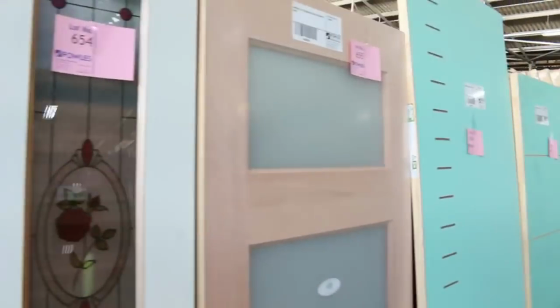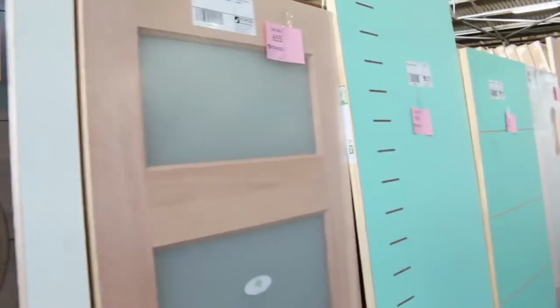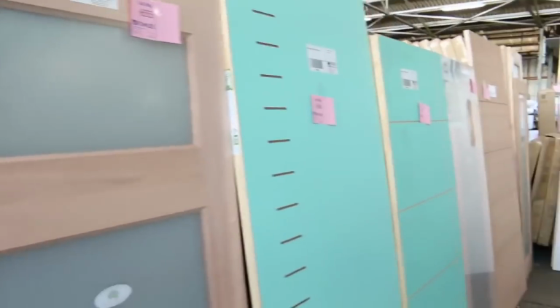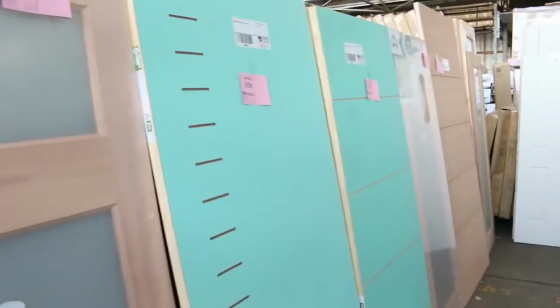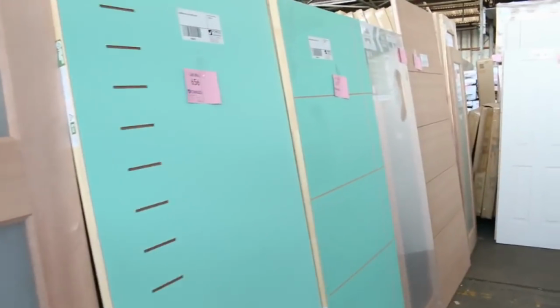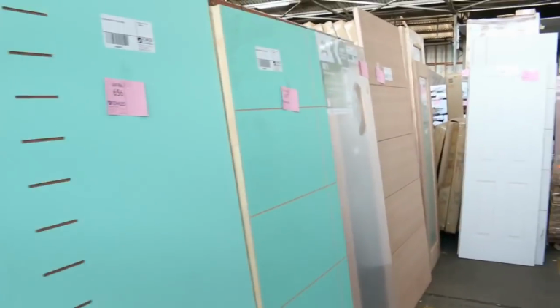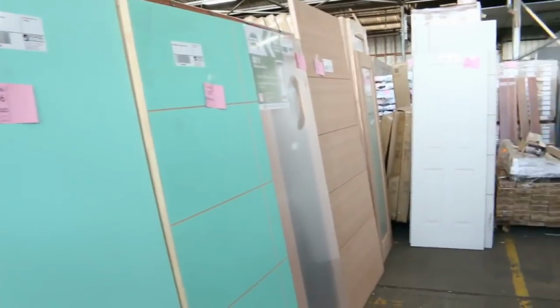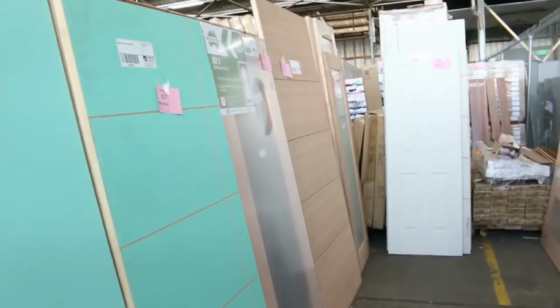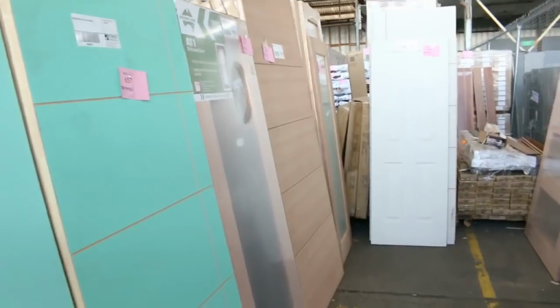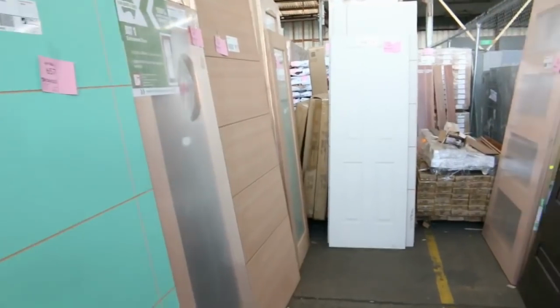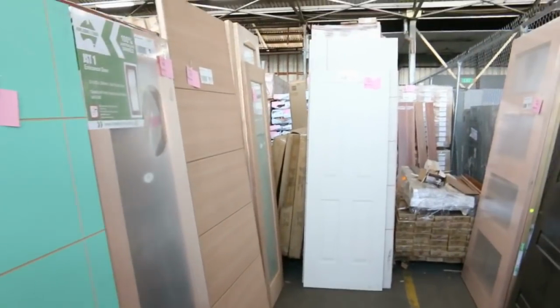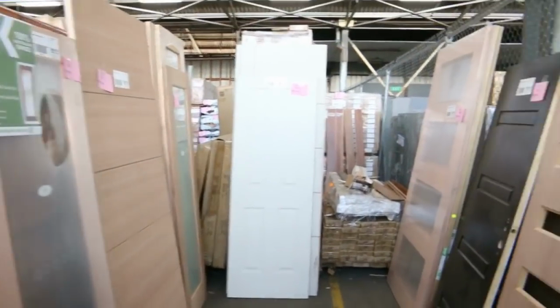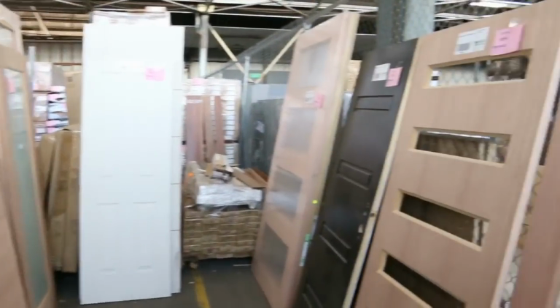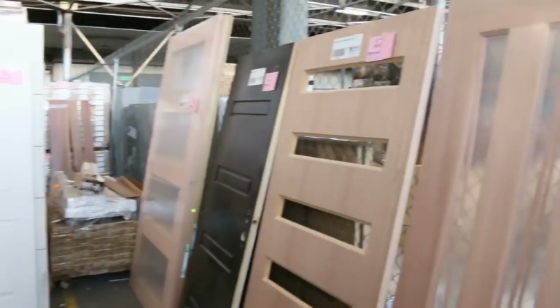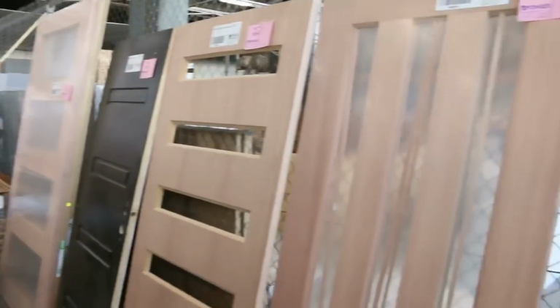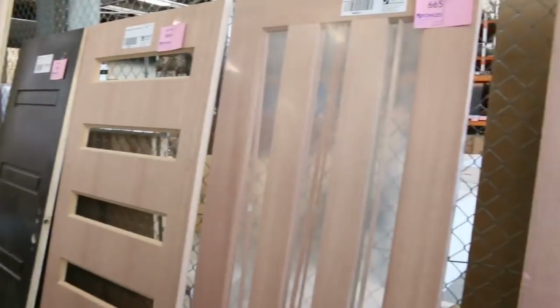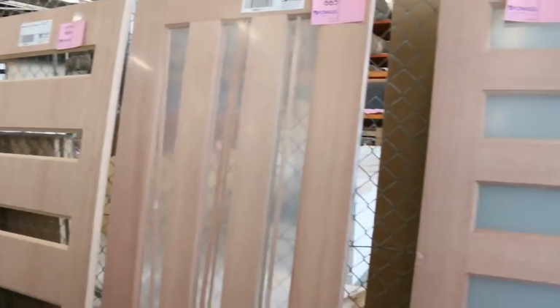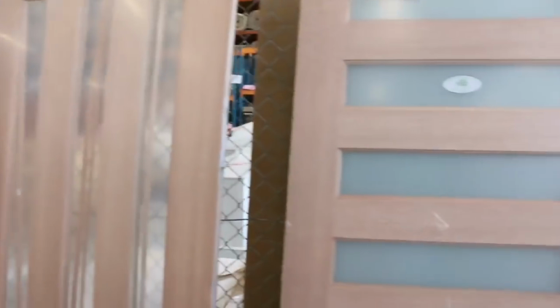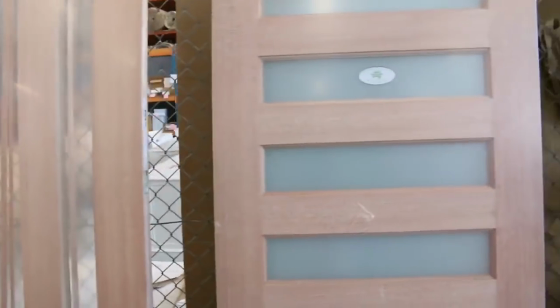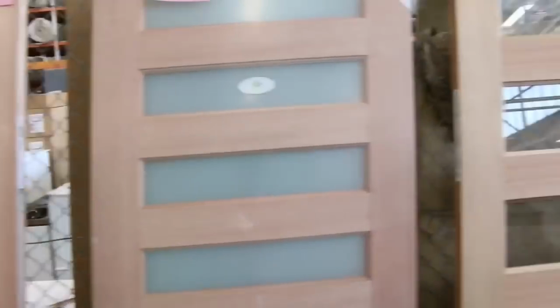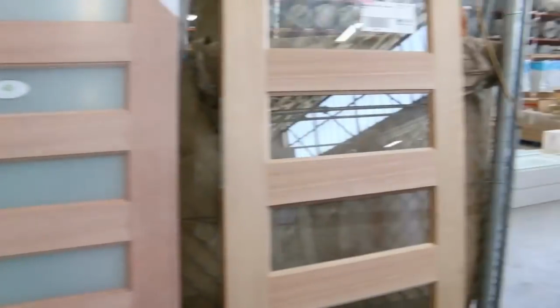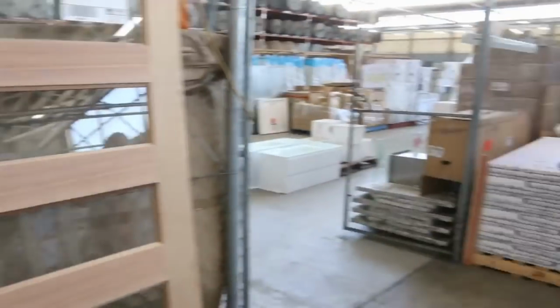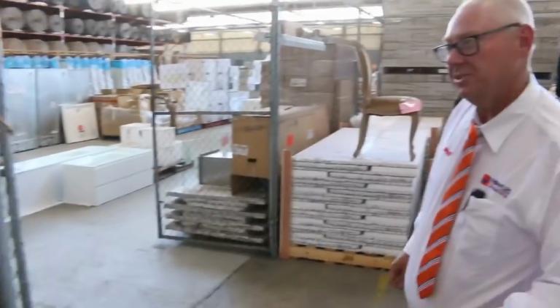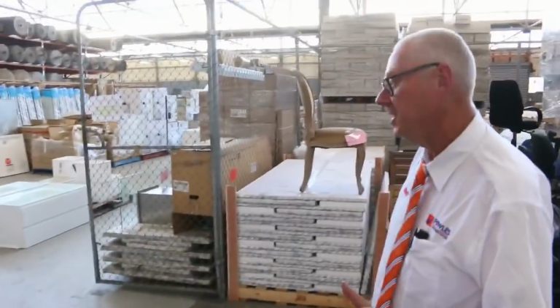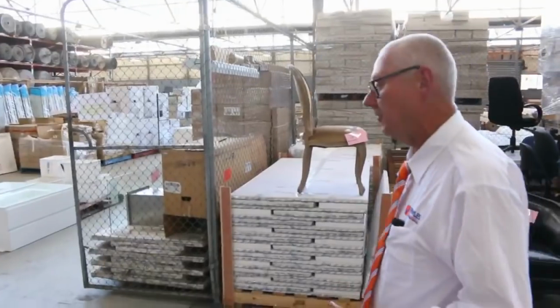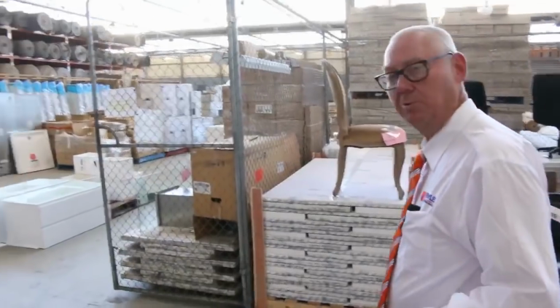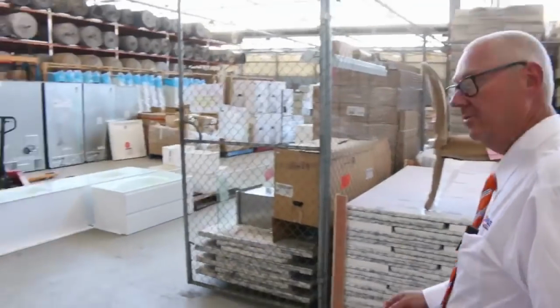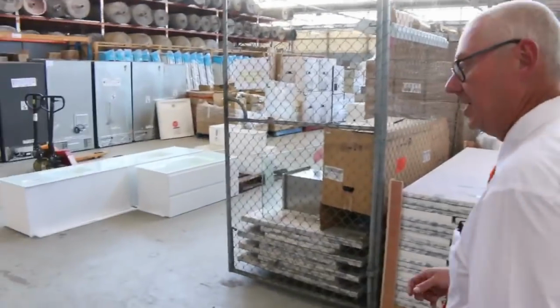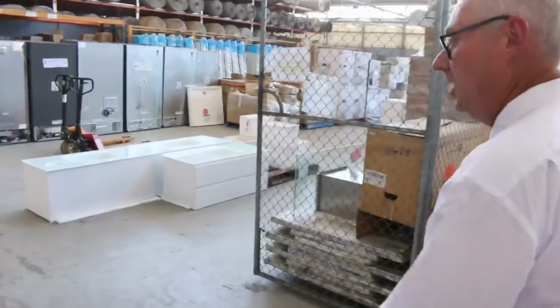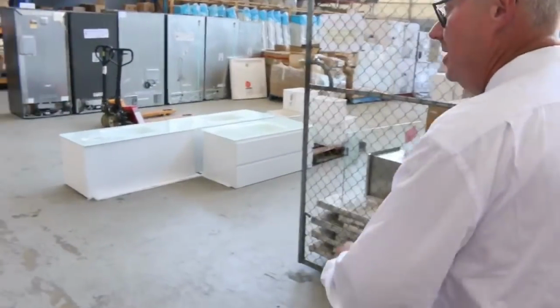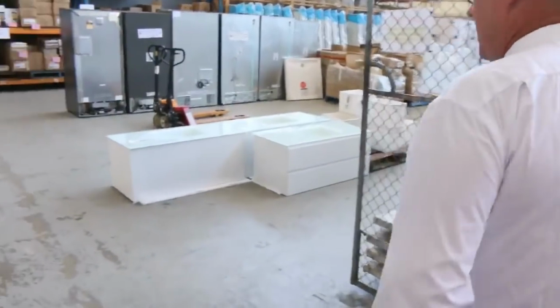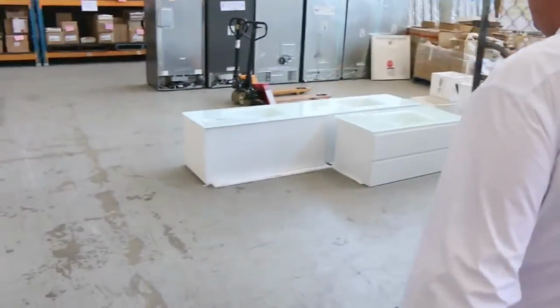Some sensational looking doors here, so yeah, certainly one of the best timber auctions we've had so far this year. Let's go for a quick preview of the other couple of auctions now.